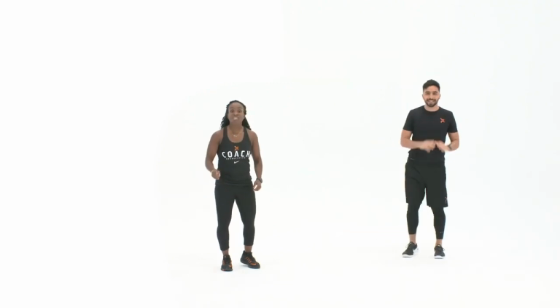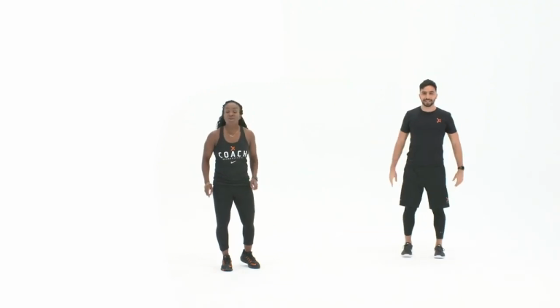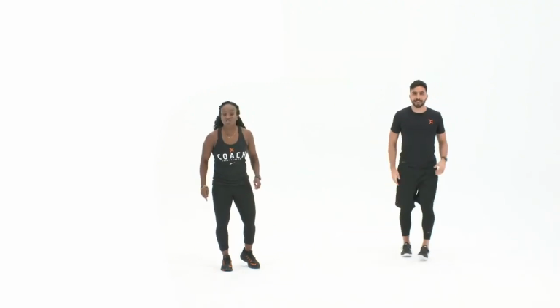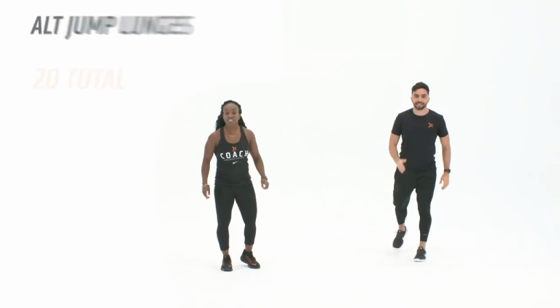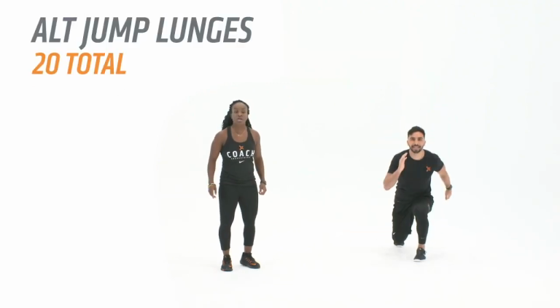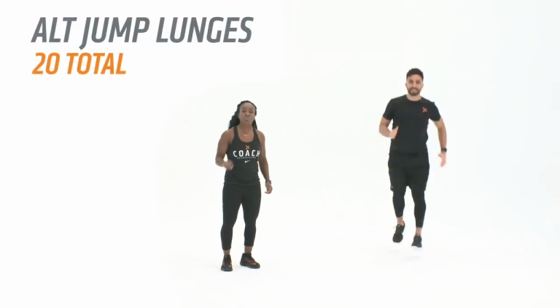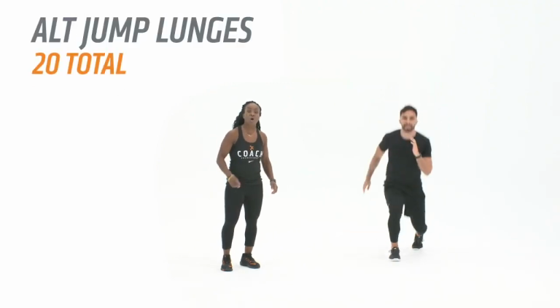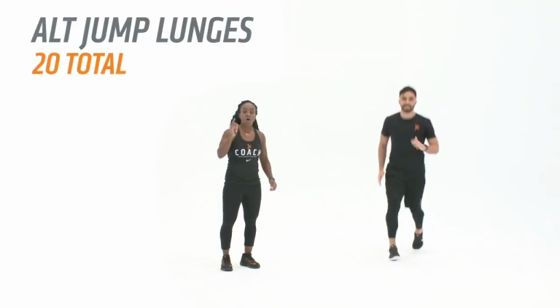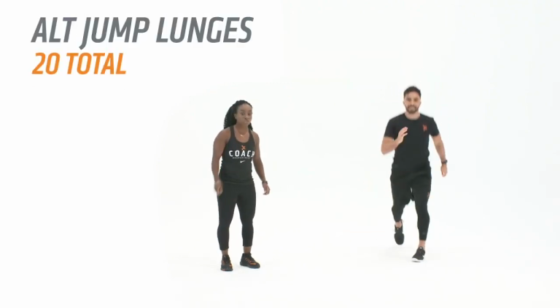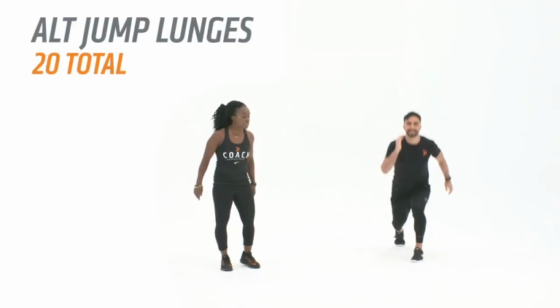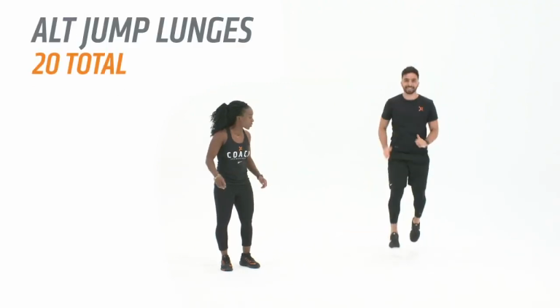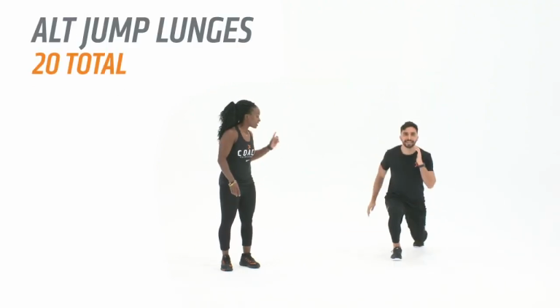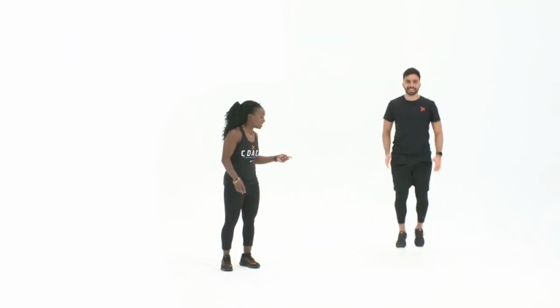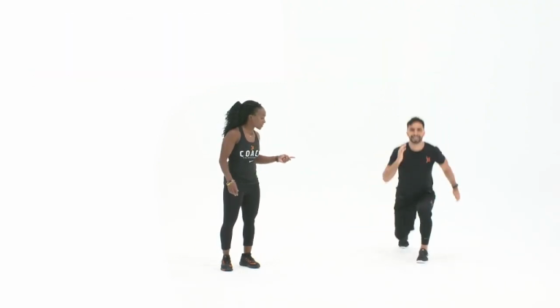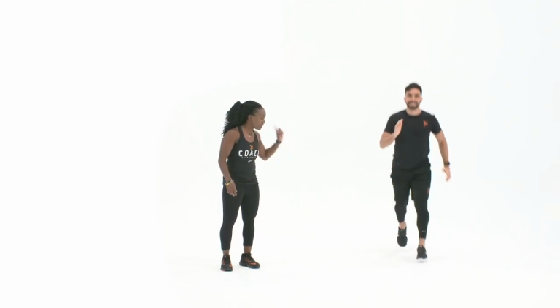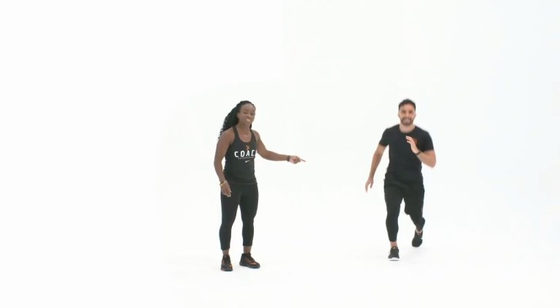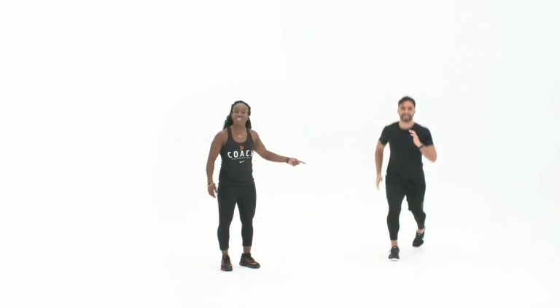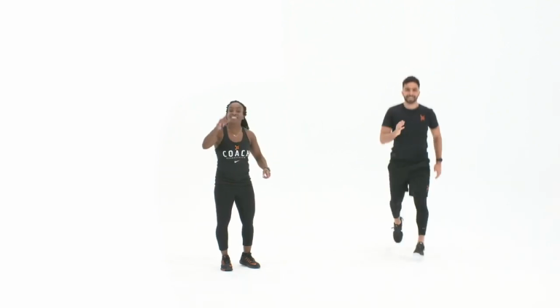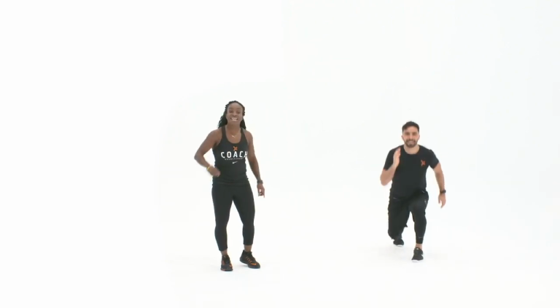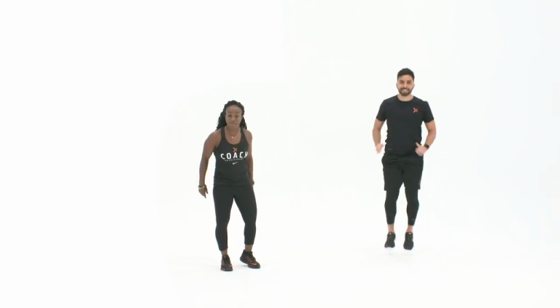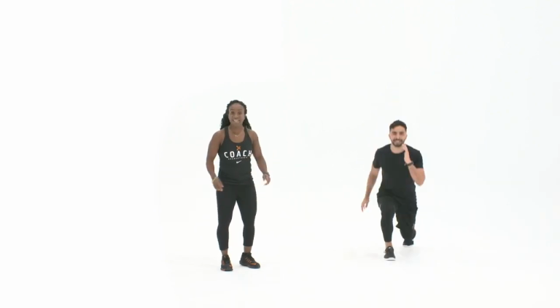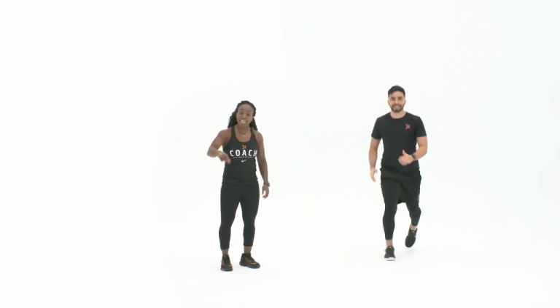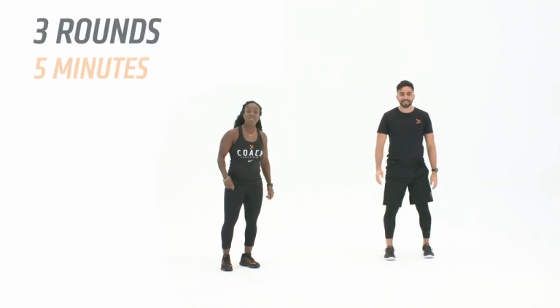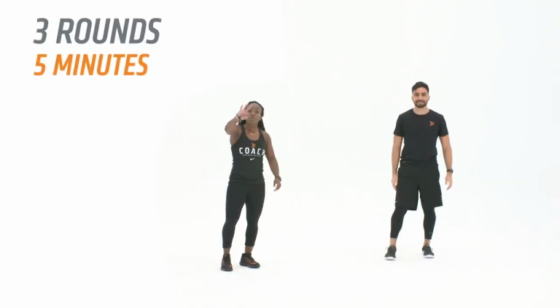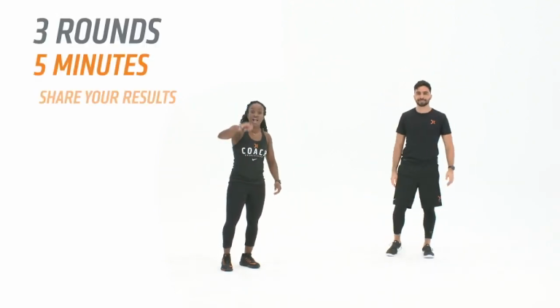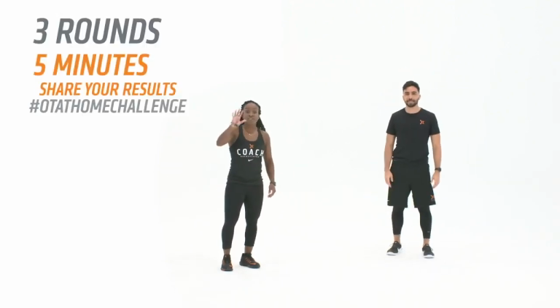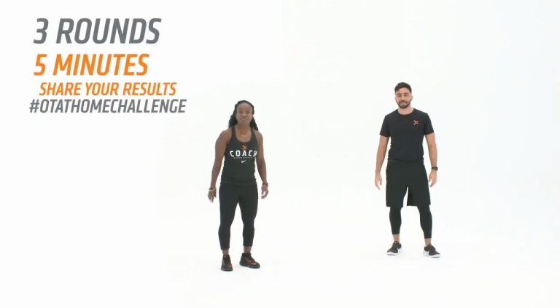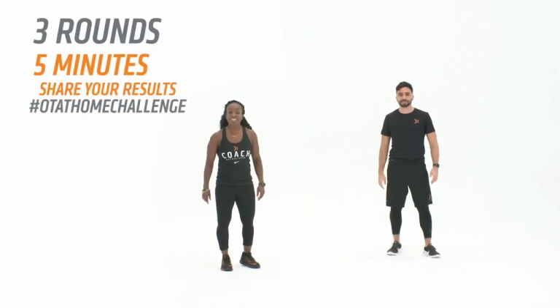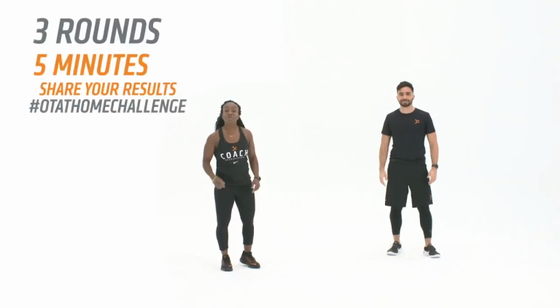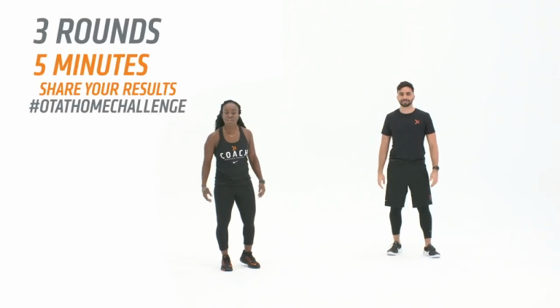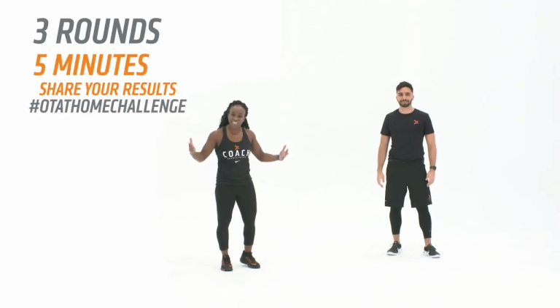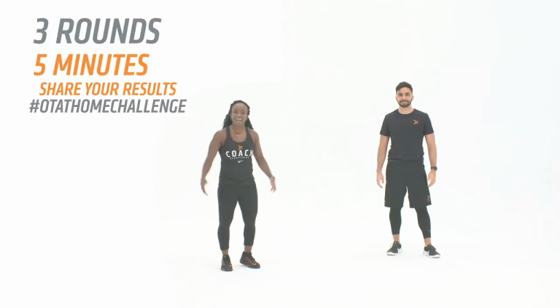Last one: alternating jump lunges are gonna bring us home, also 20 total like we did earlier, but now as you can see it is dynamic. Team, three rounds, five minutes — can you beat the clock?